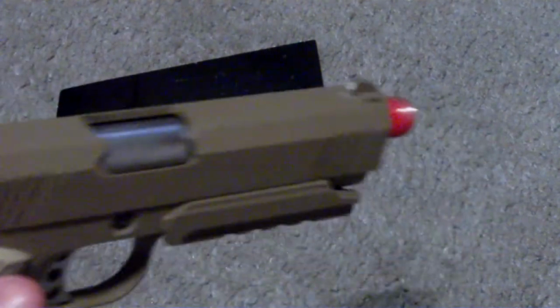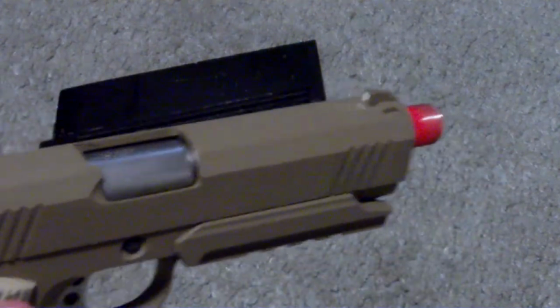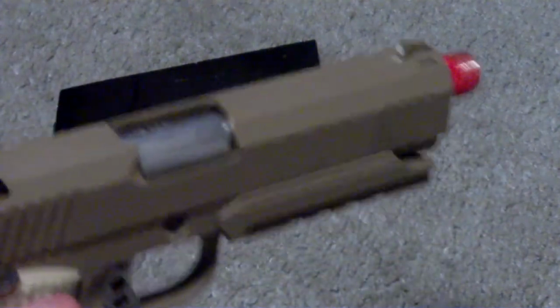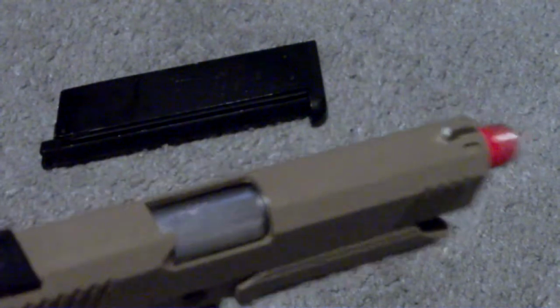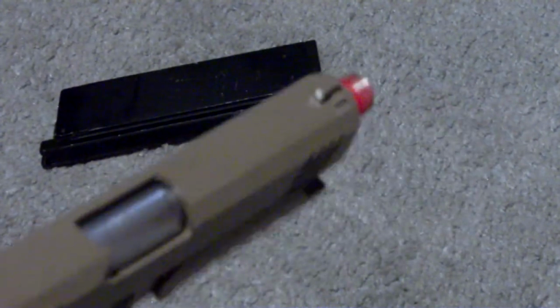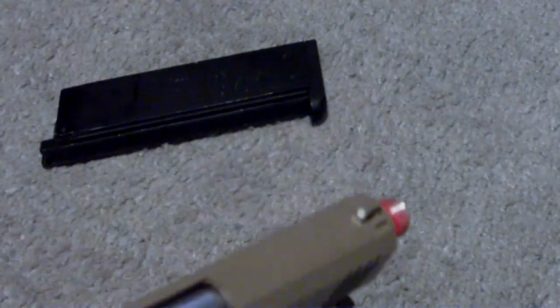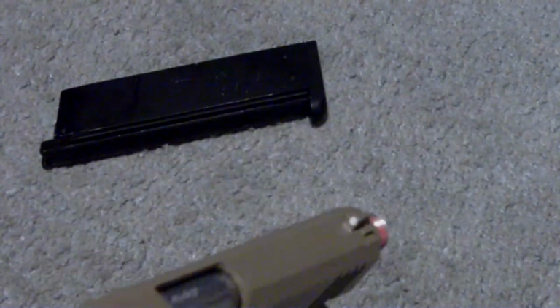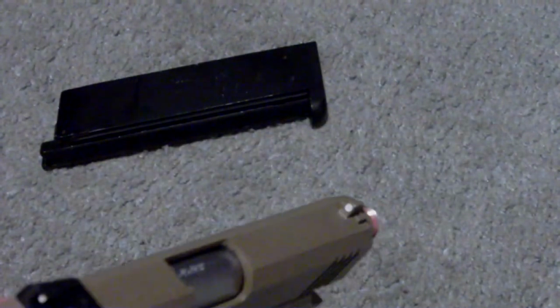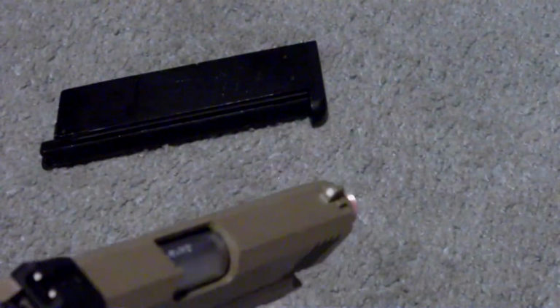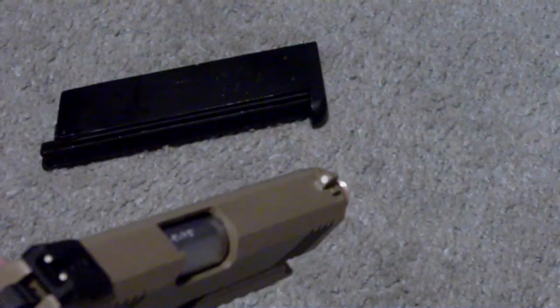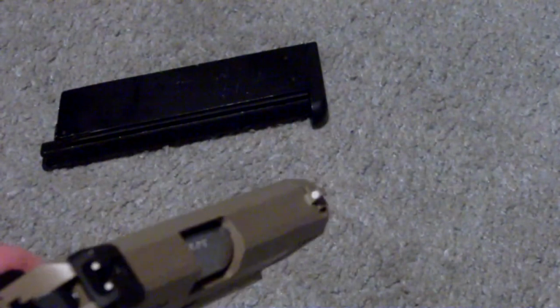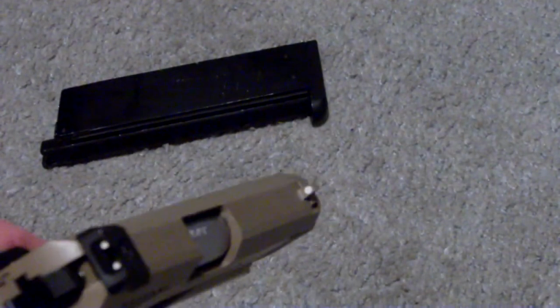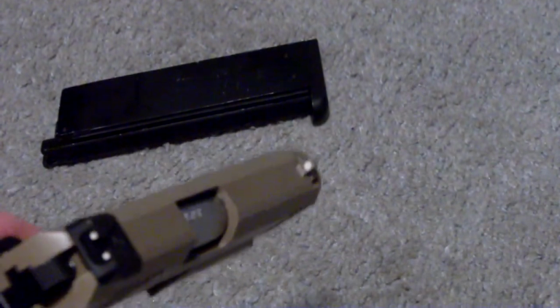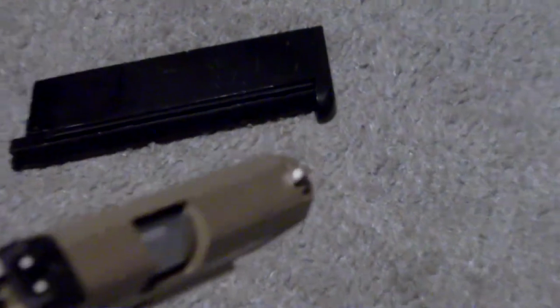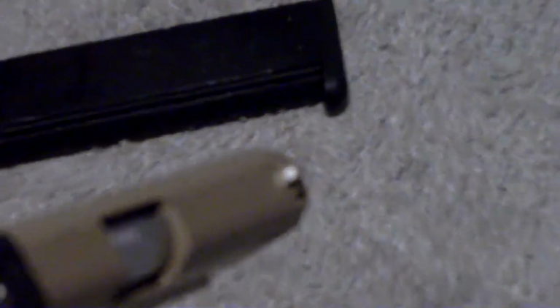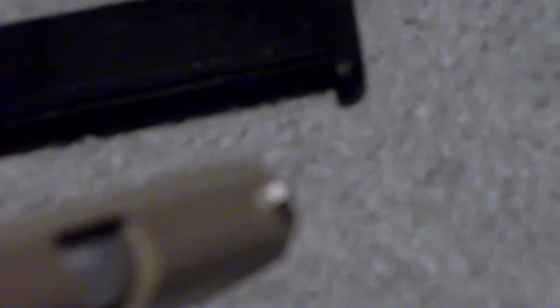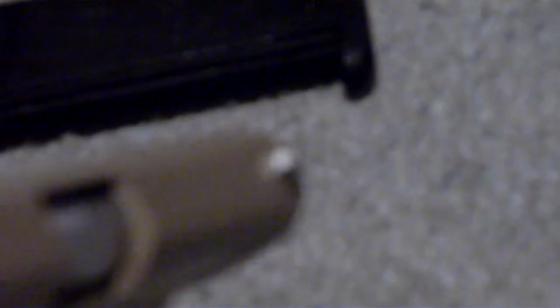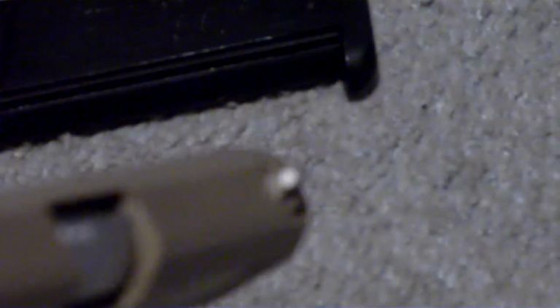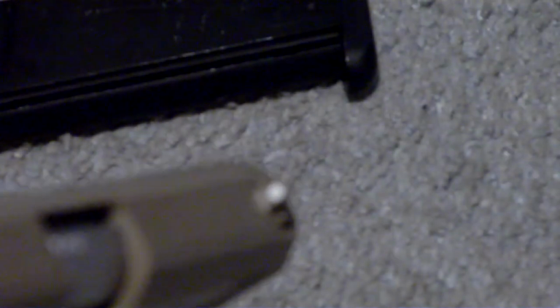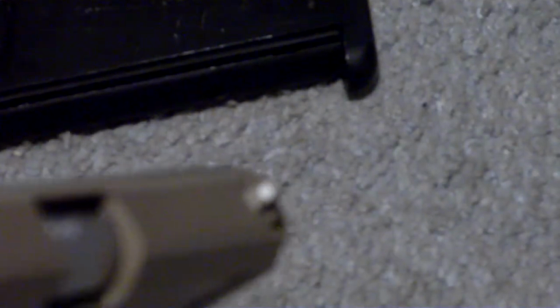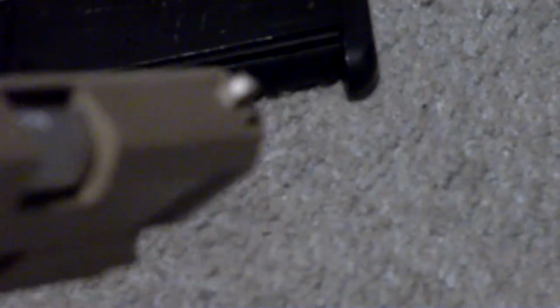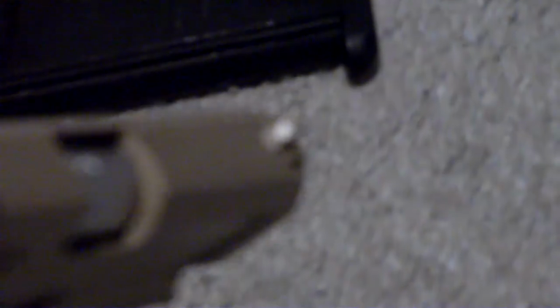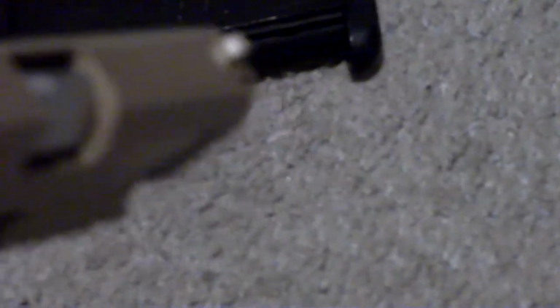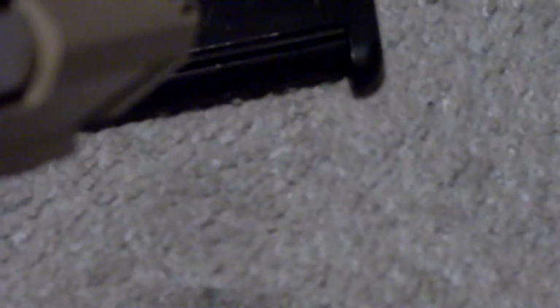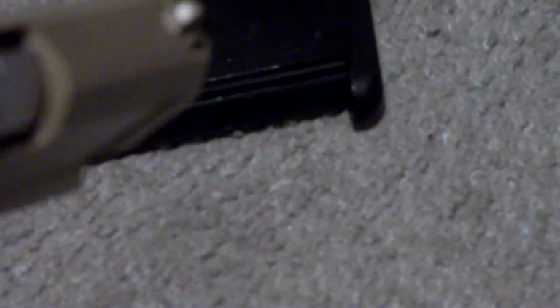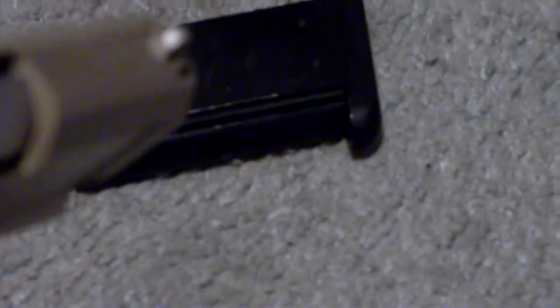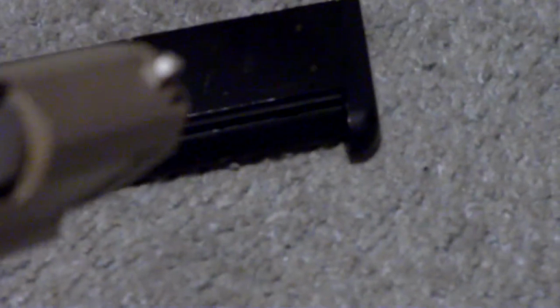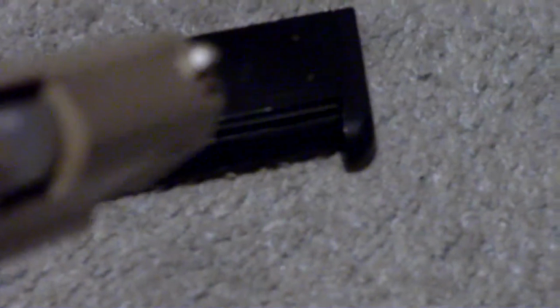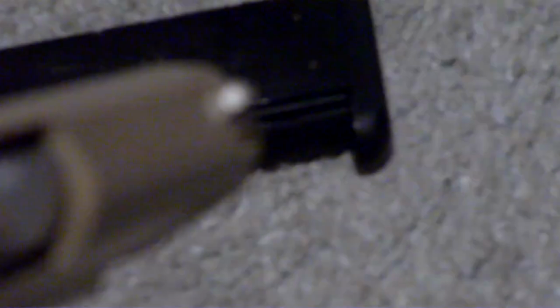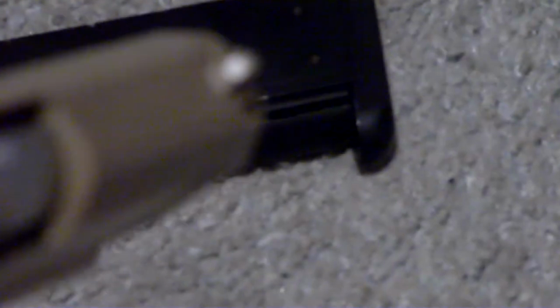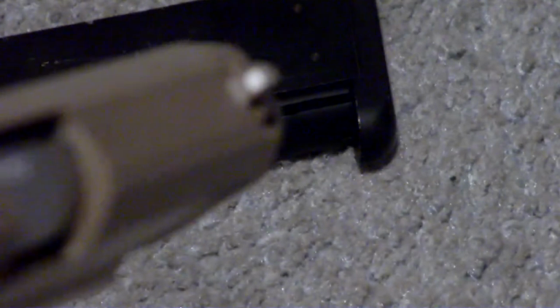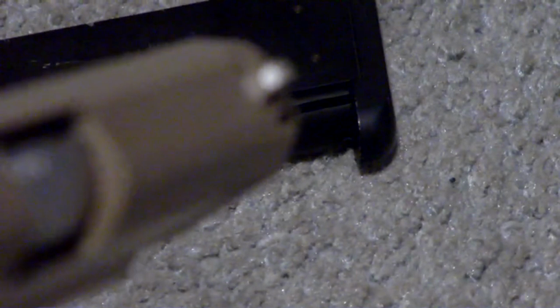Real quick — the front sight did not come with a white dot on it. I had to paint that on. If I can get it to focus...